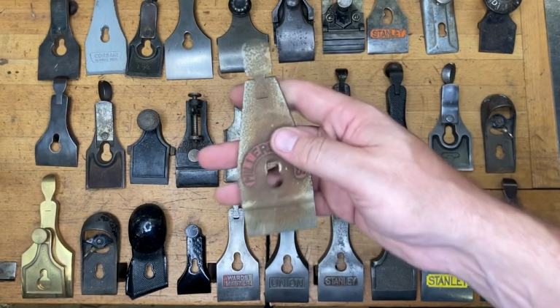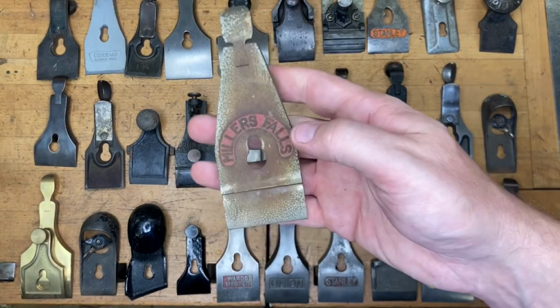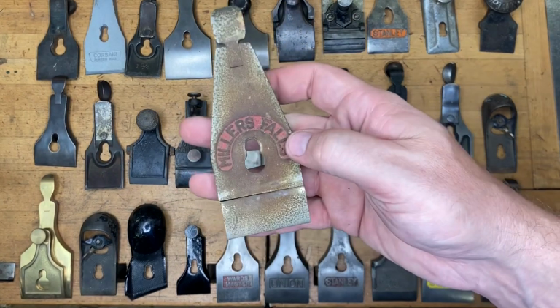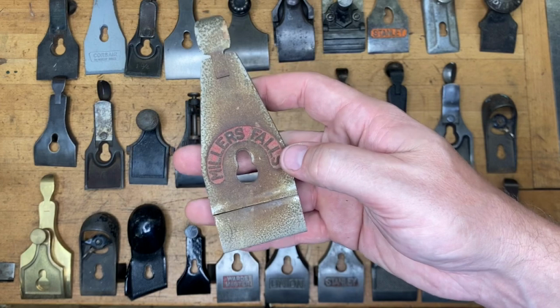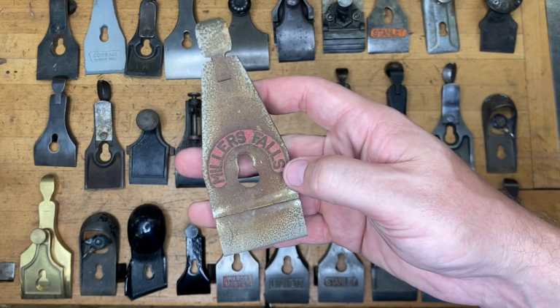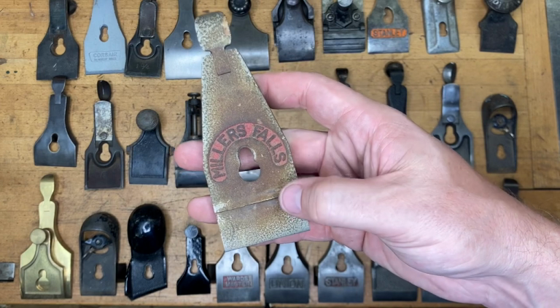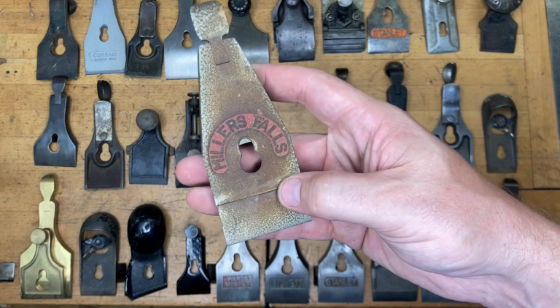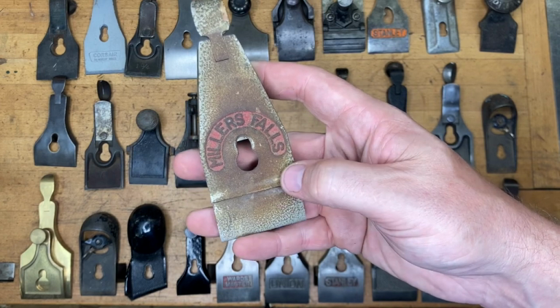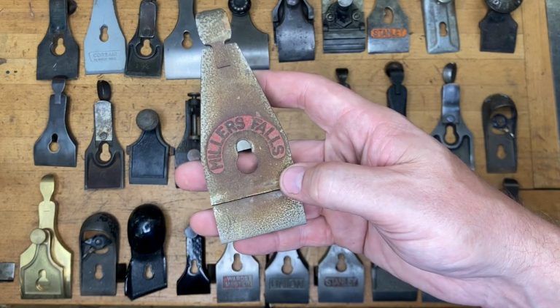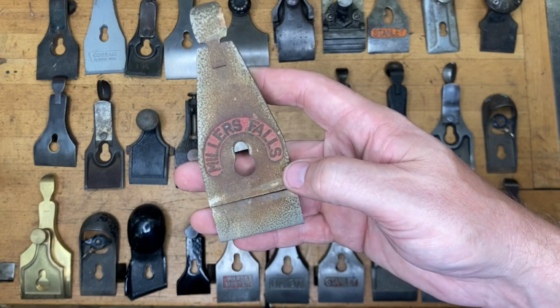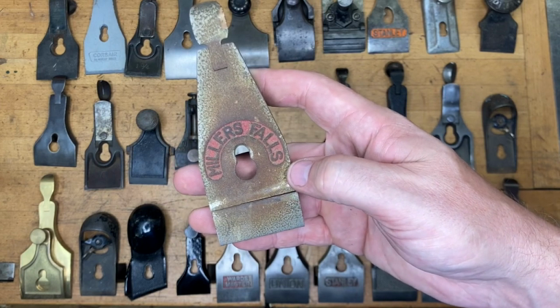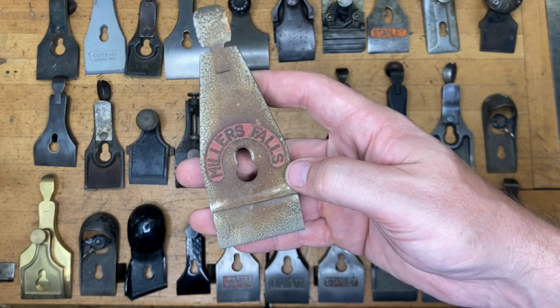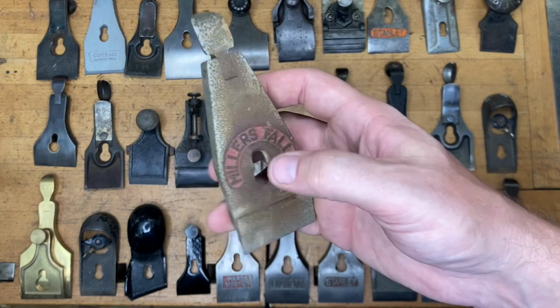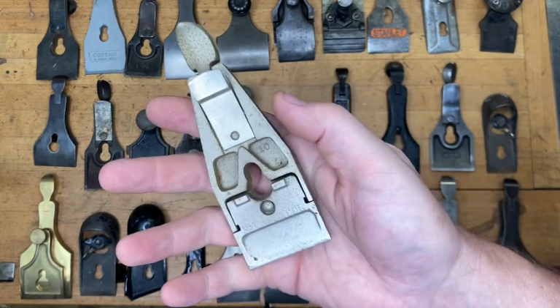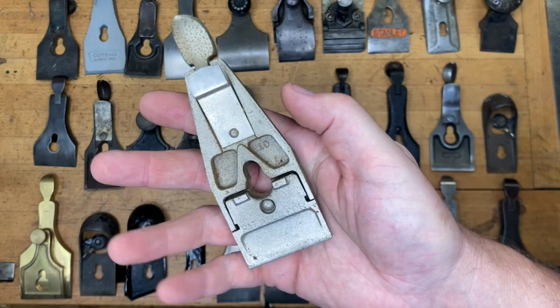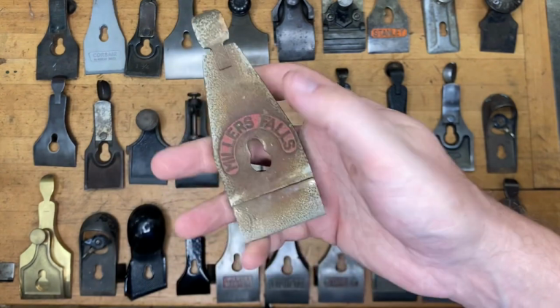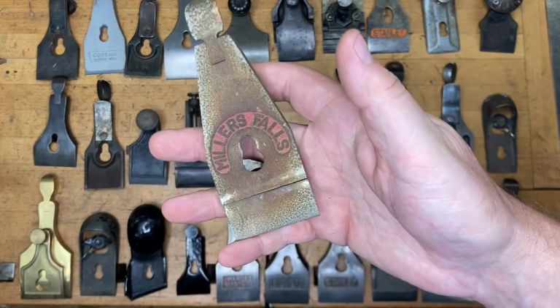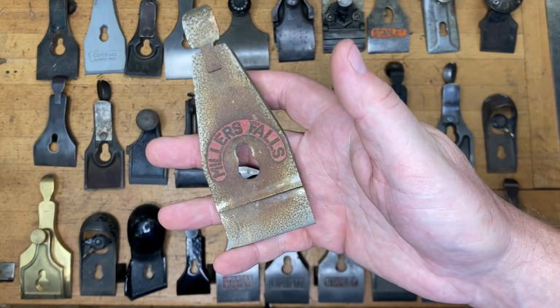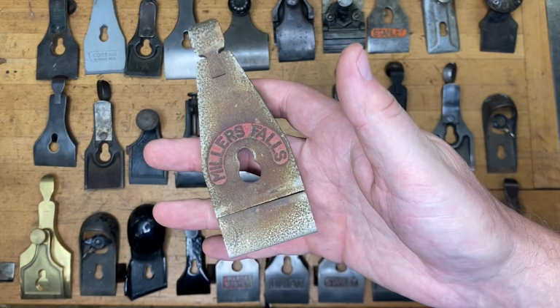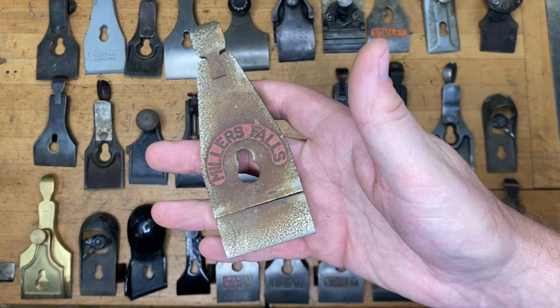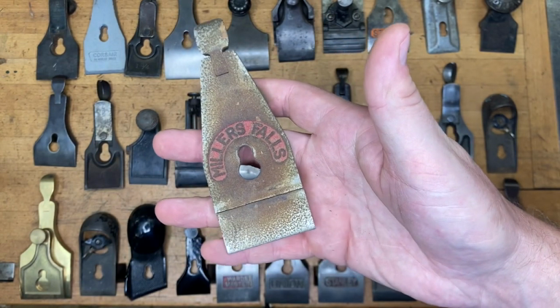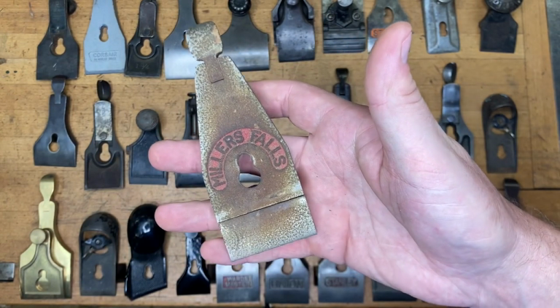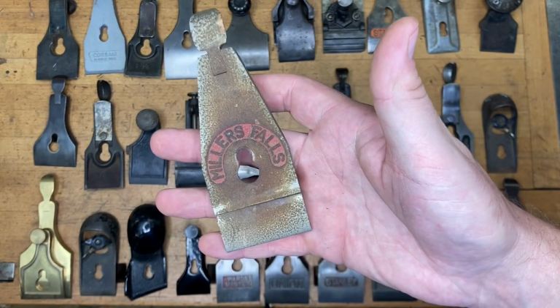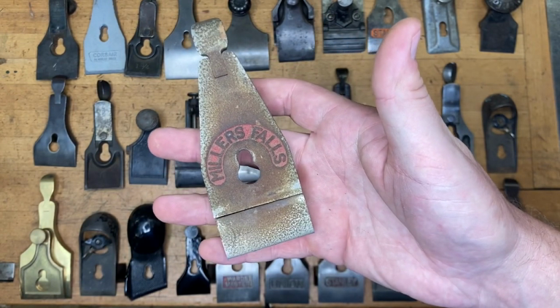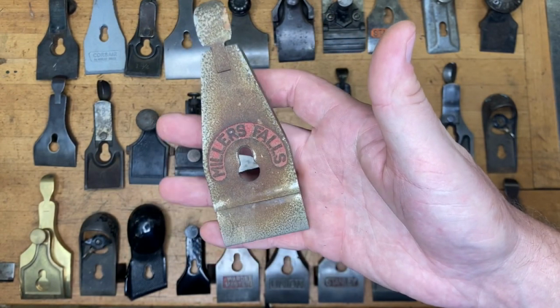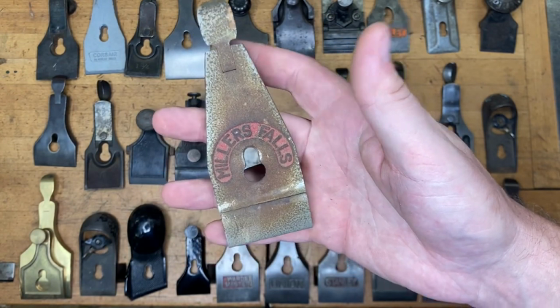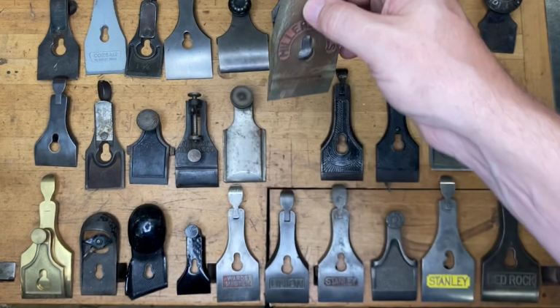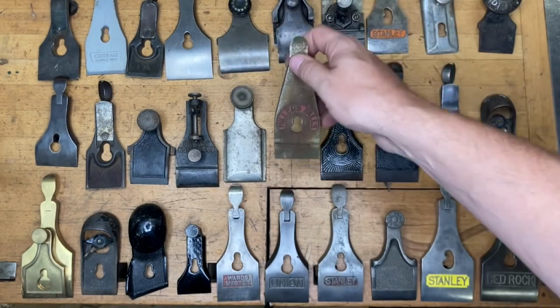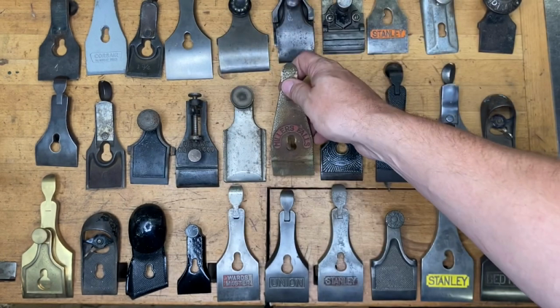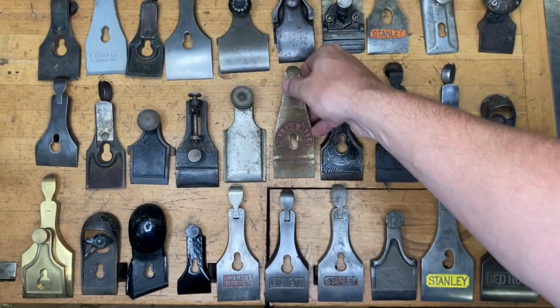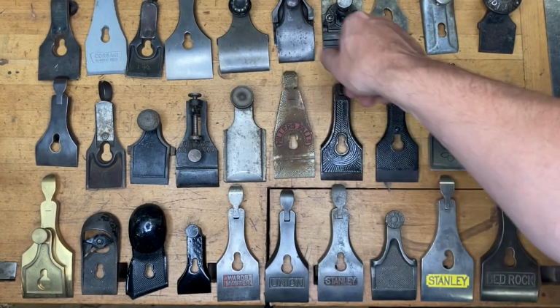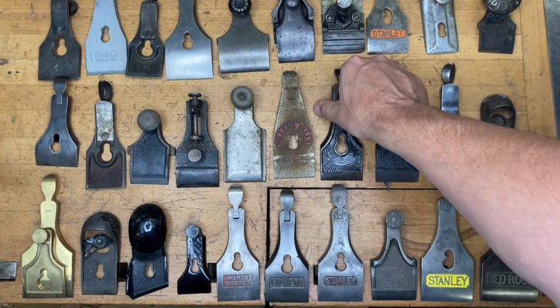Hopefully this is another freebie — it'll be a little more challenging on the advanced test. That is a two-inch cap and some Miller's Falls. If you said Miller's Falls number nine or number fourteen, then you got that one right.